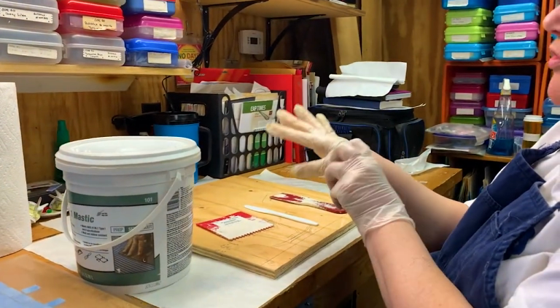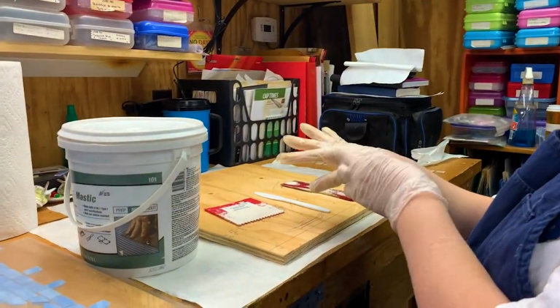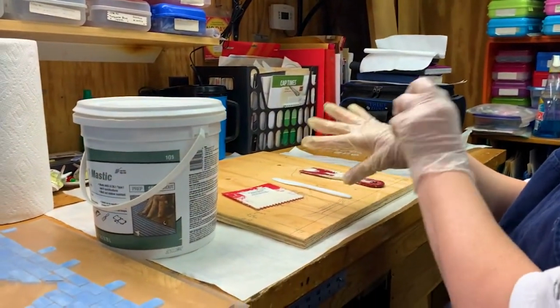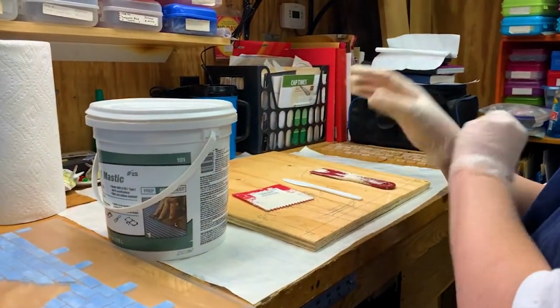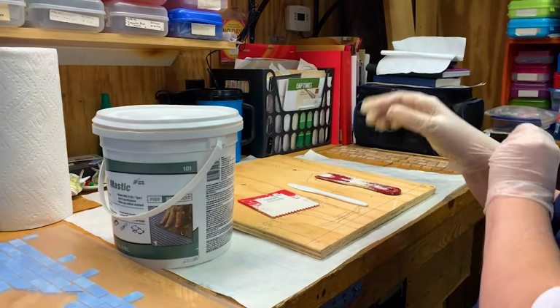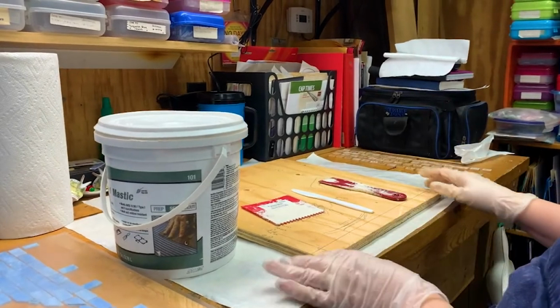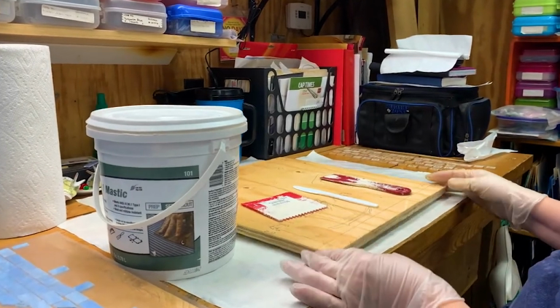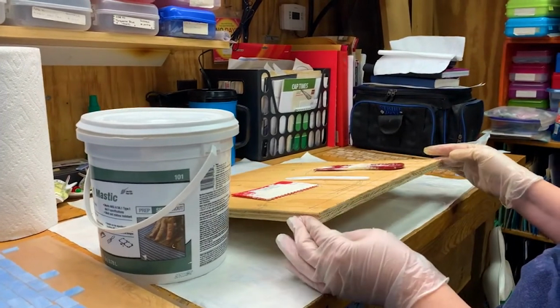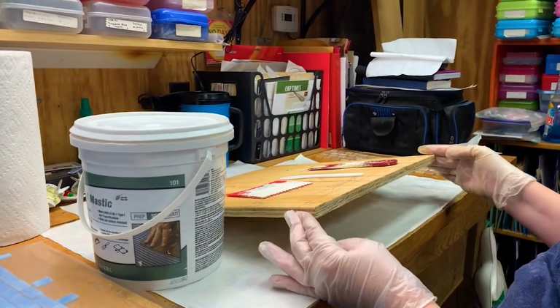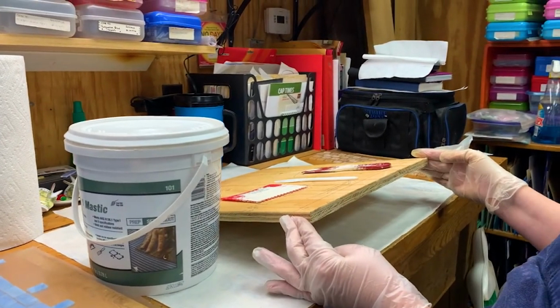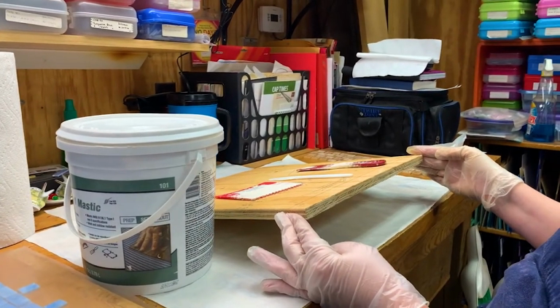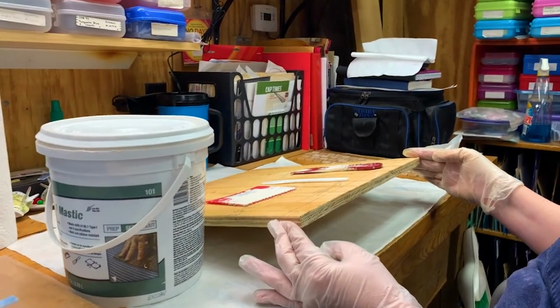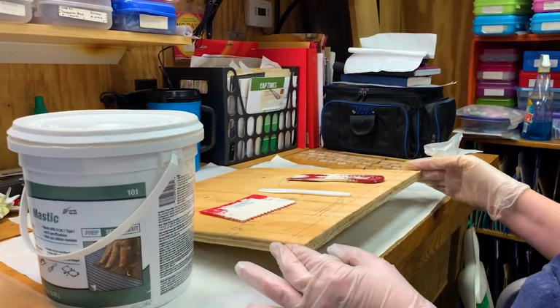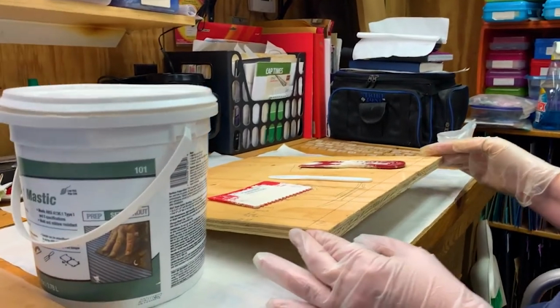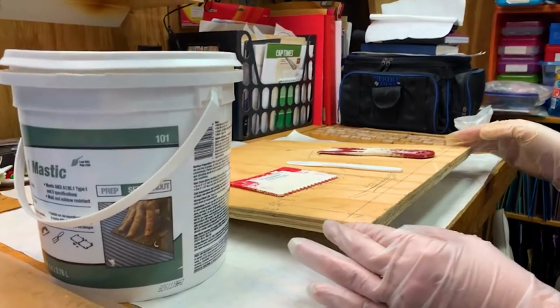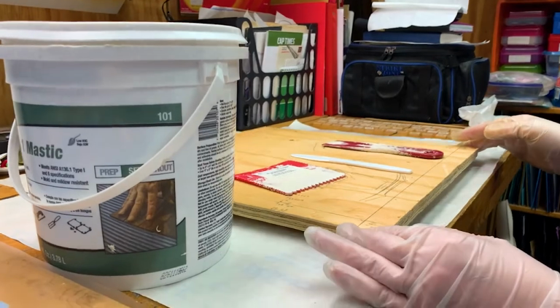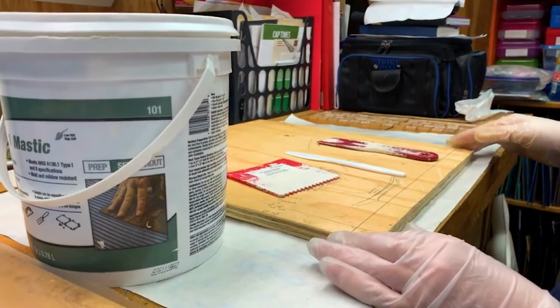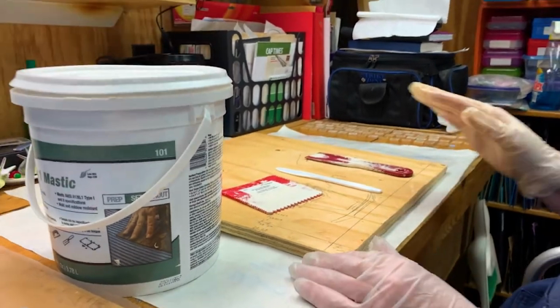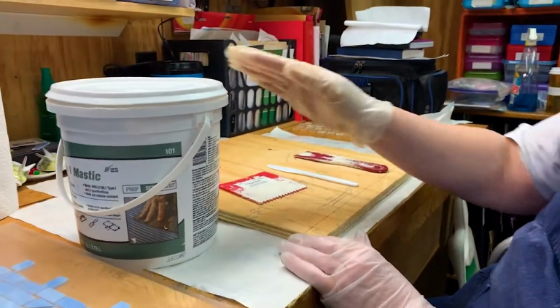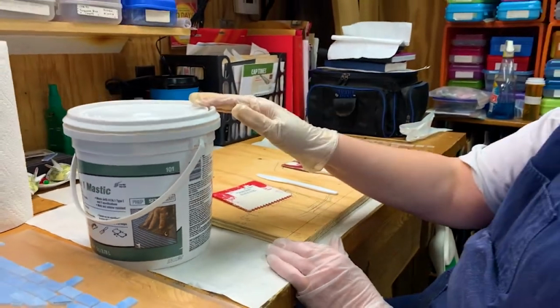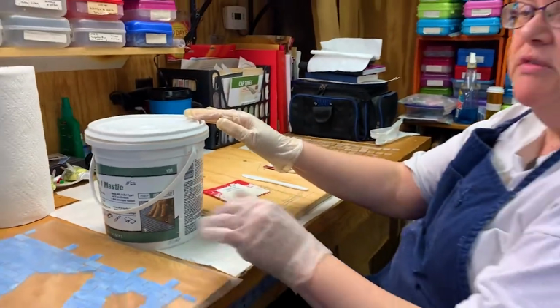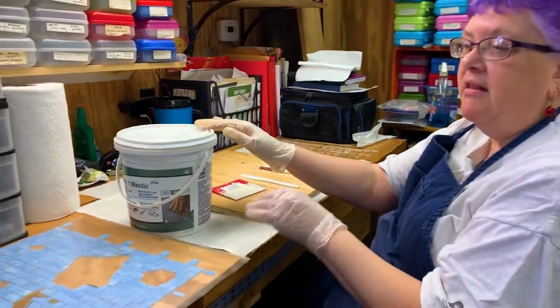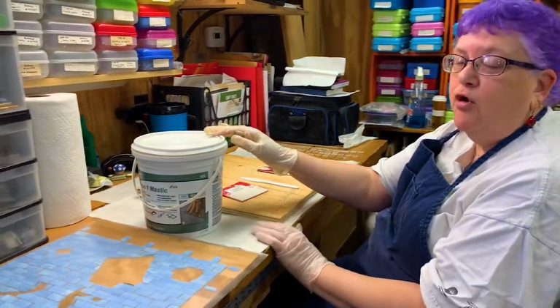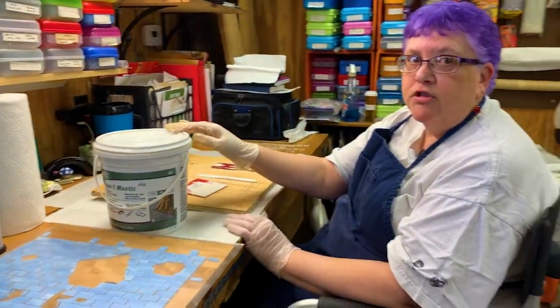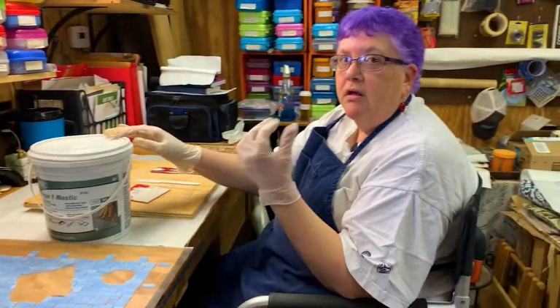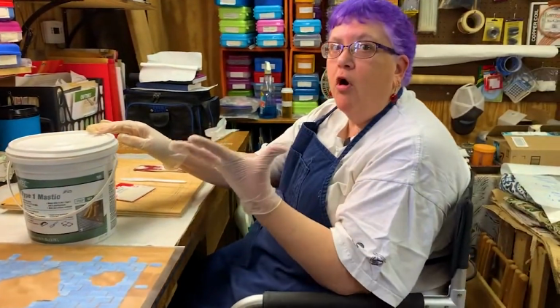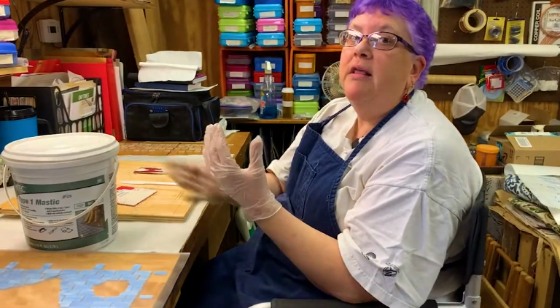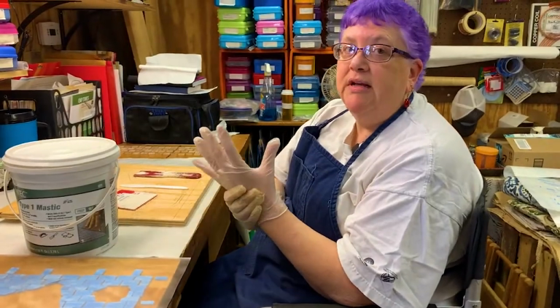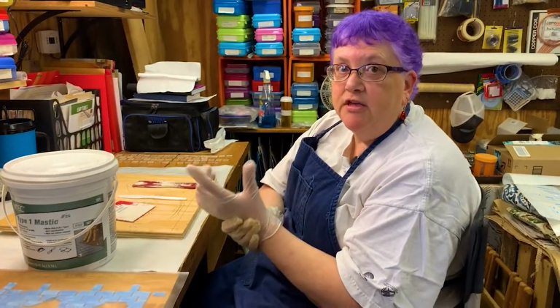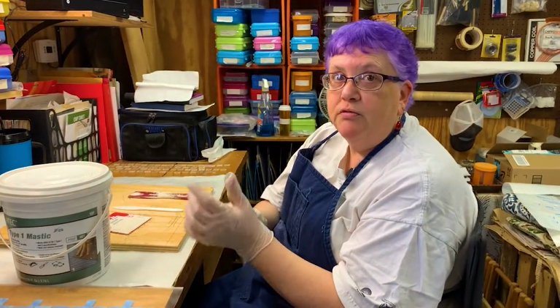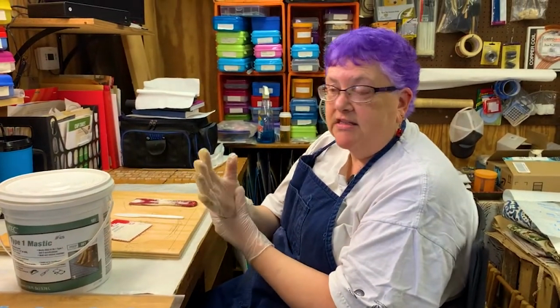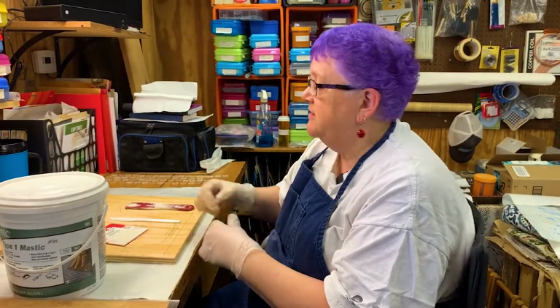The reason I use plywood is because the strands that go in opposite directions keep this from warping, and both the adhesive I use and the grout have water in them. So that's a big issue that has to be considered.